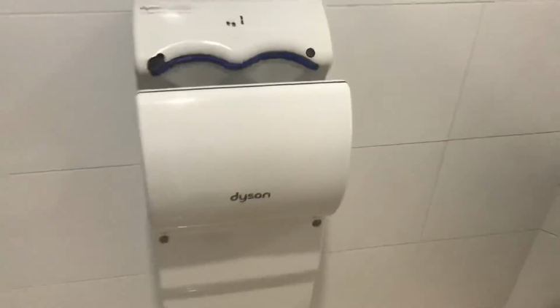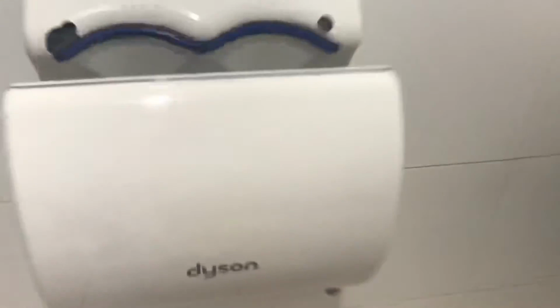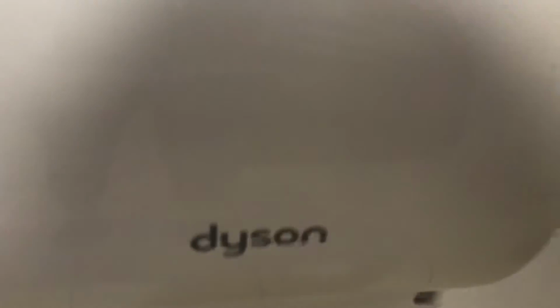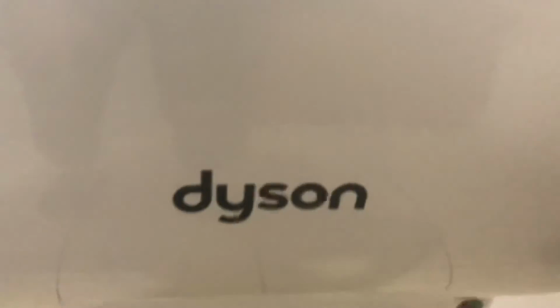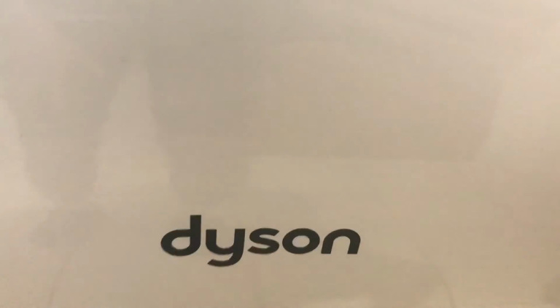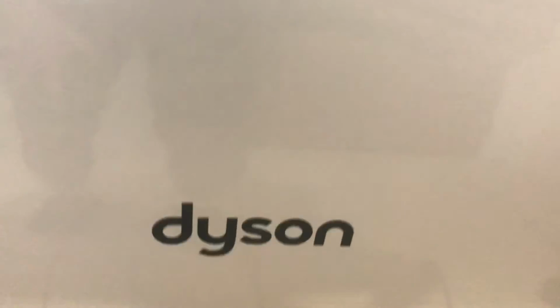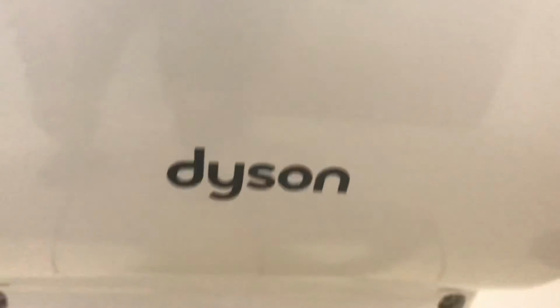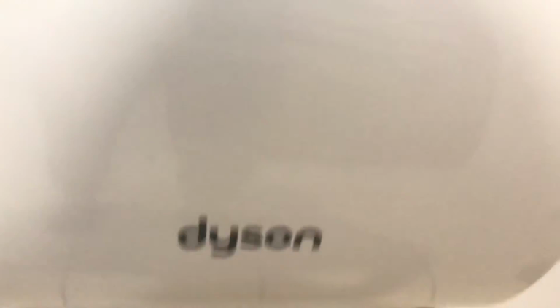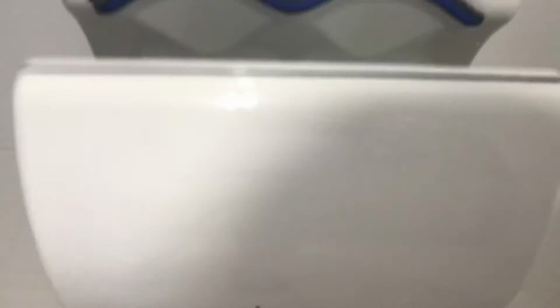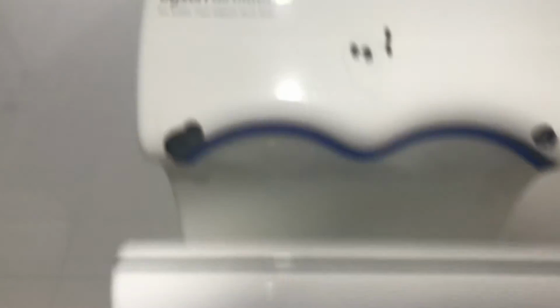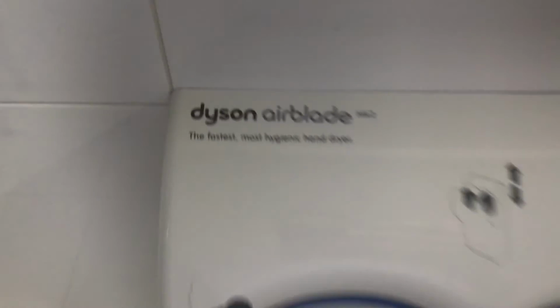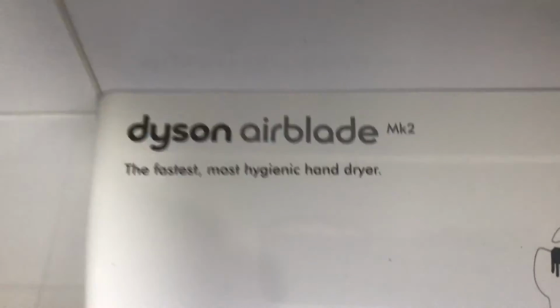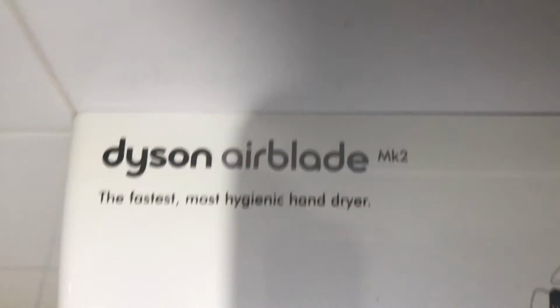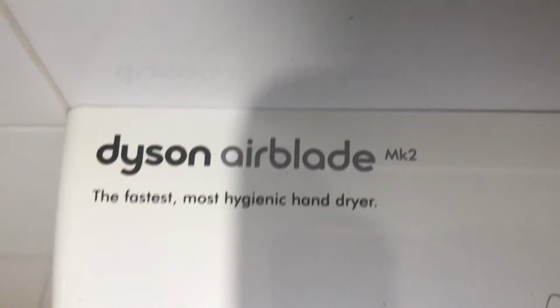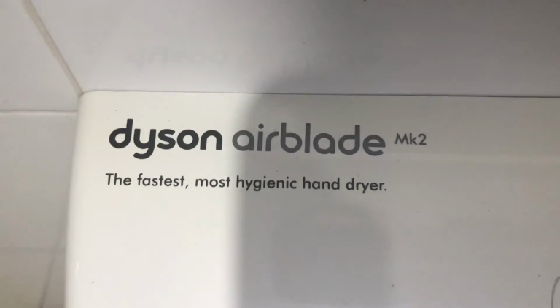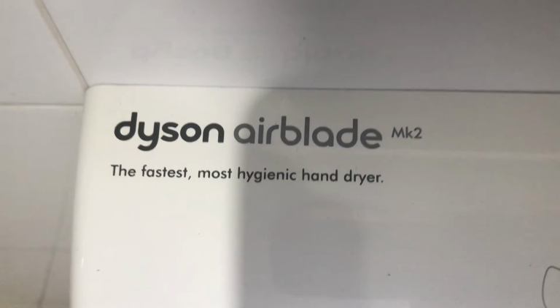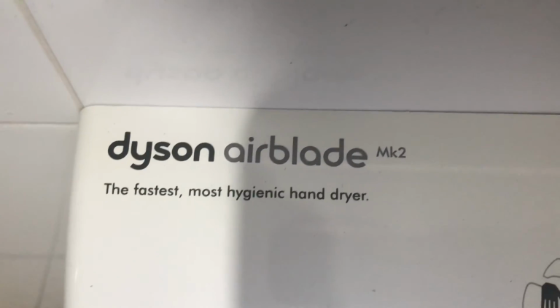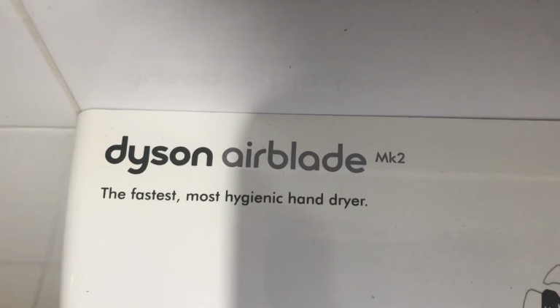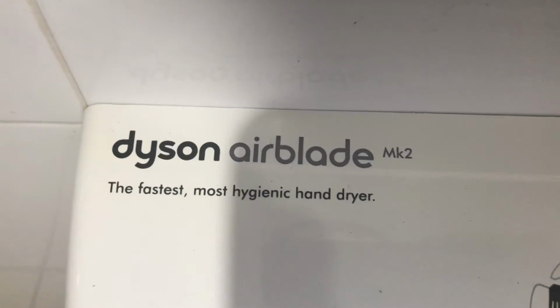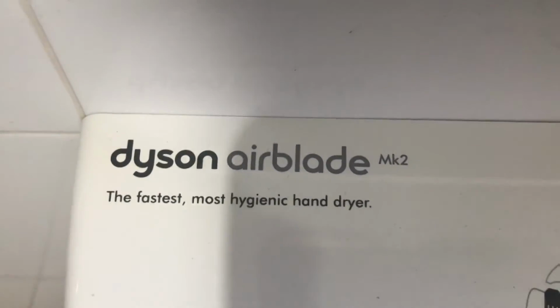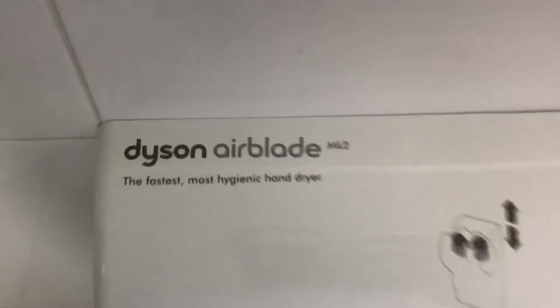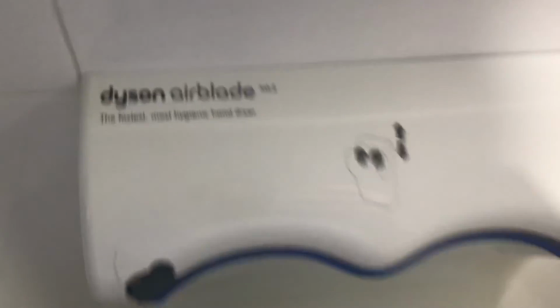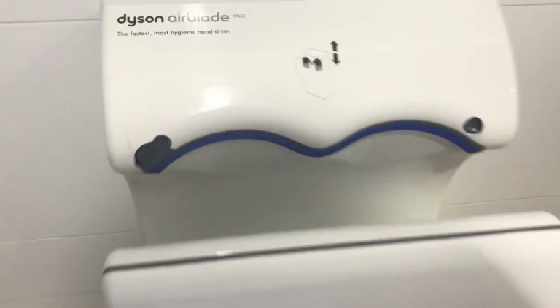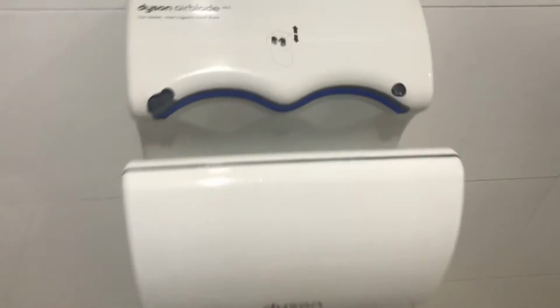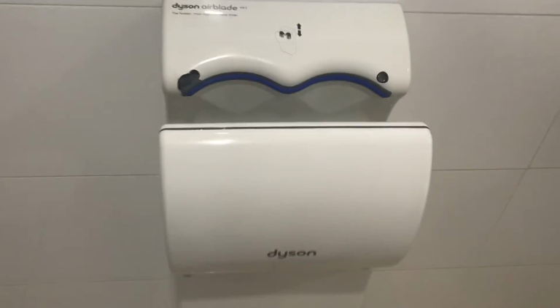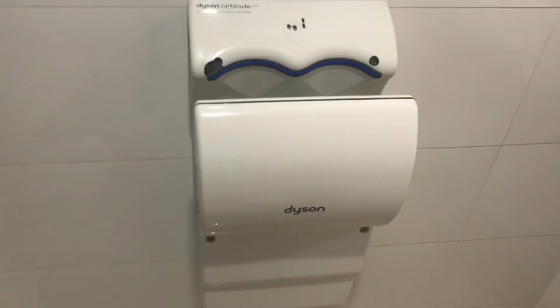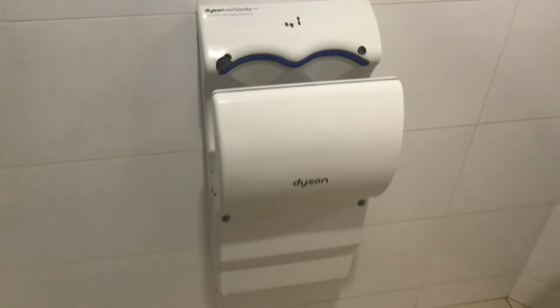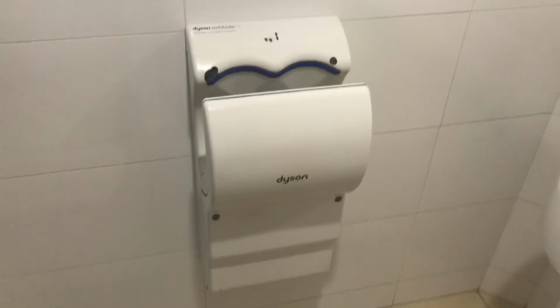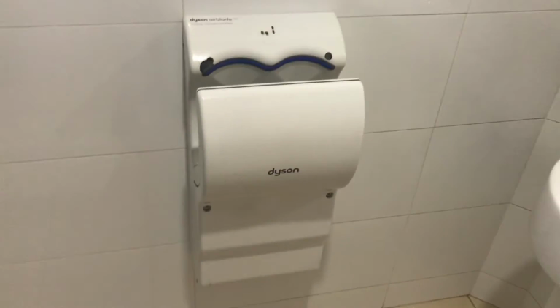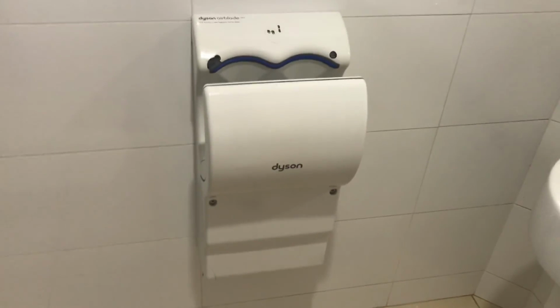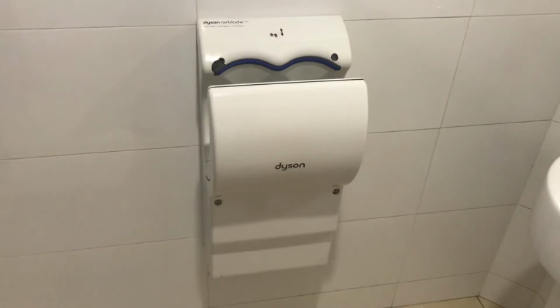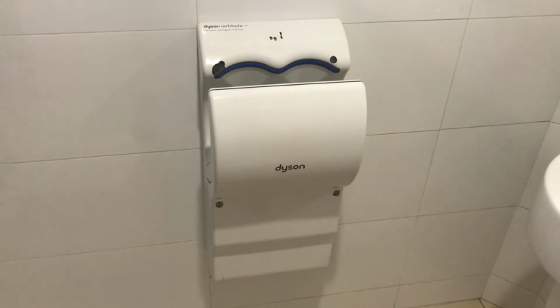So it says Dyson right there as you can see, and there it says Dyson Airblade MK2. That's about it really, and I hope you guys enjoy it. See you guys in the next episode. Goodbye!